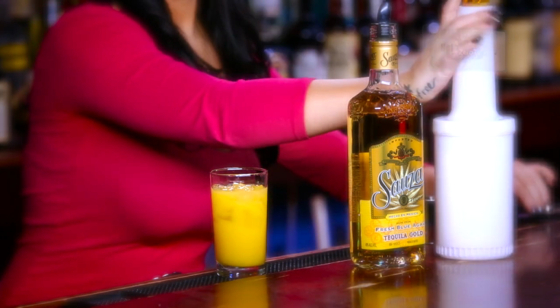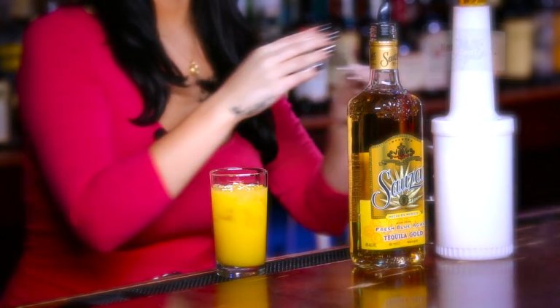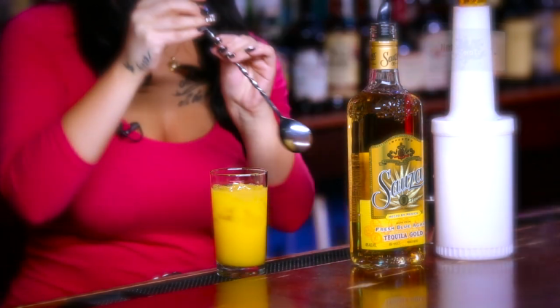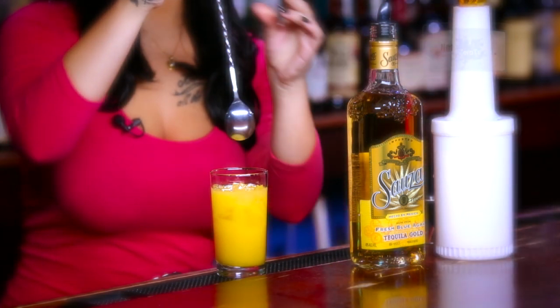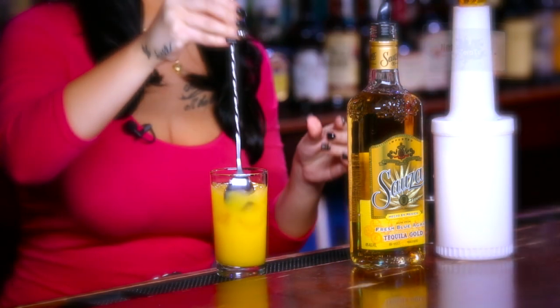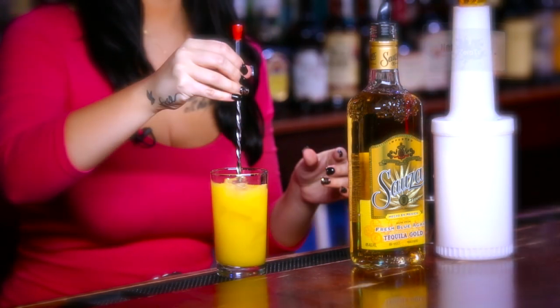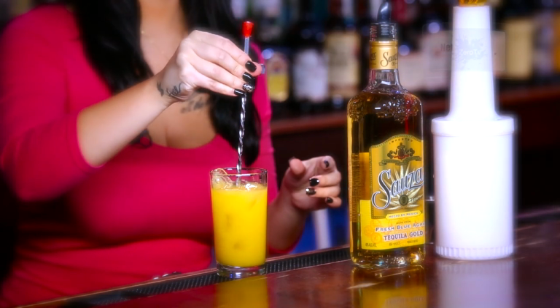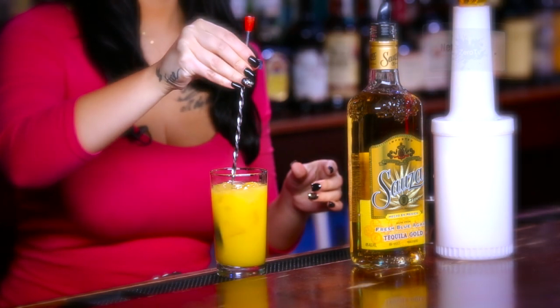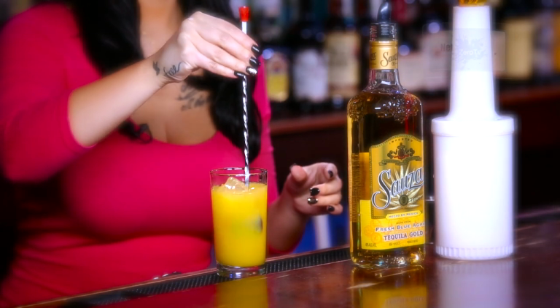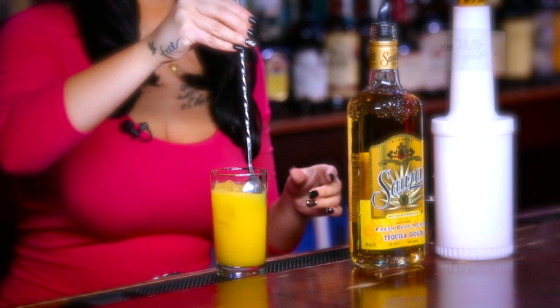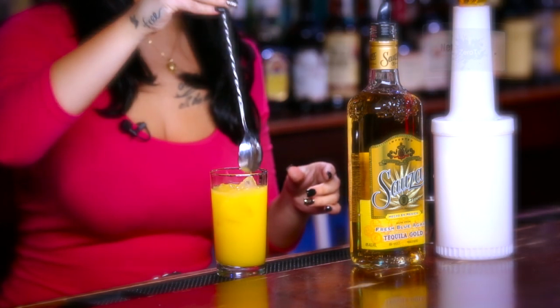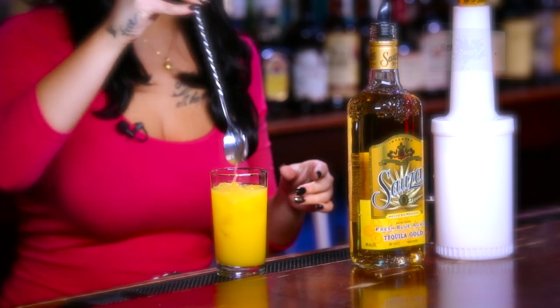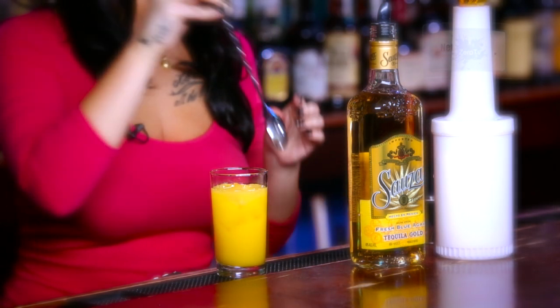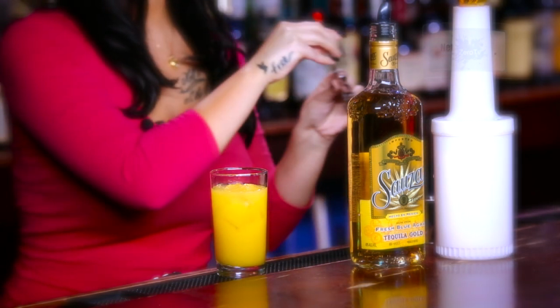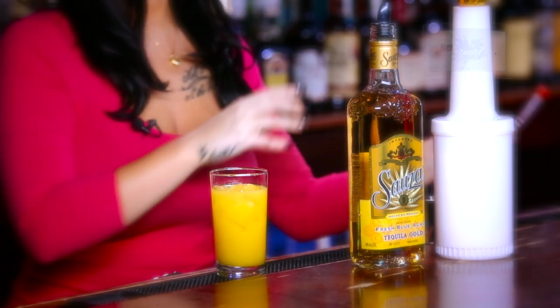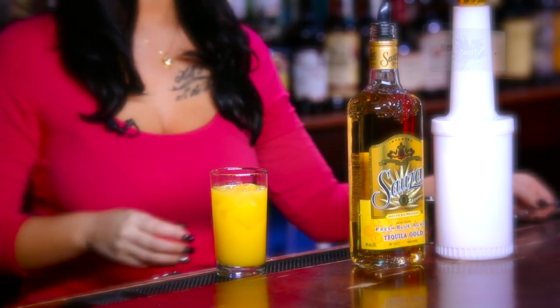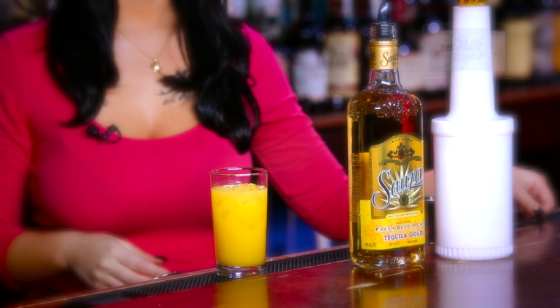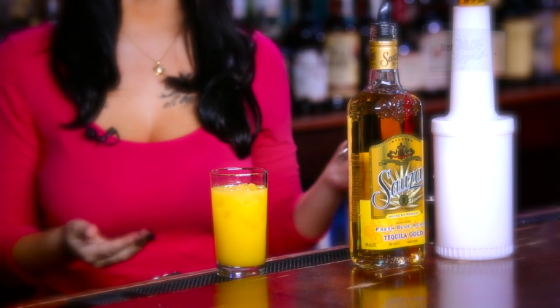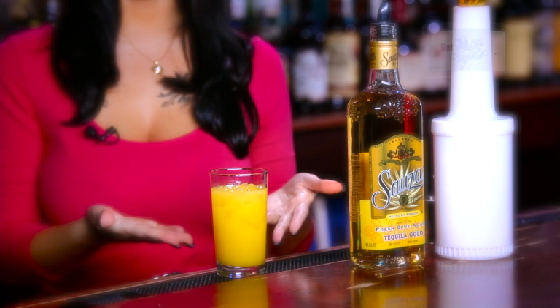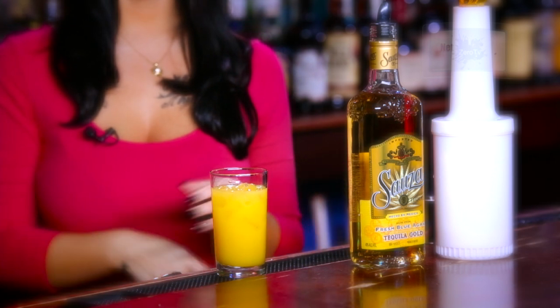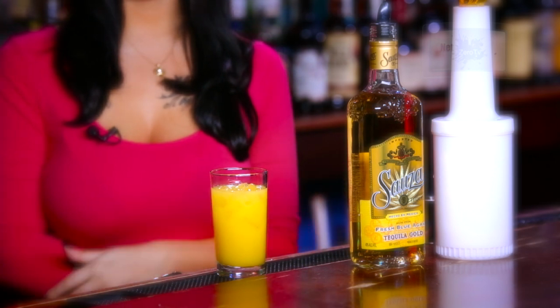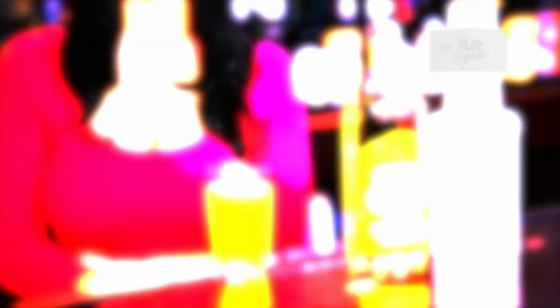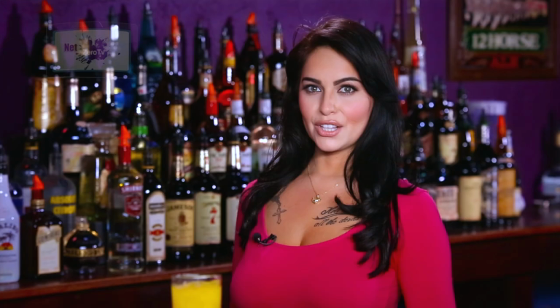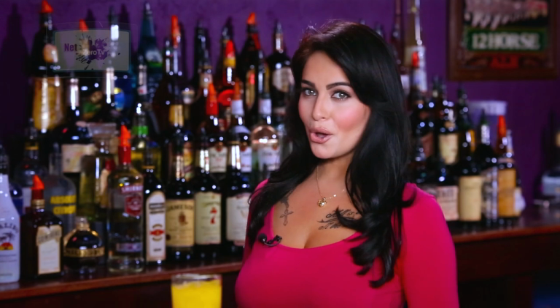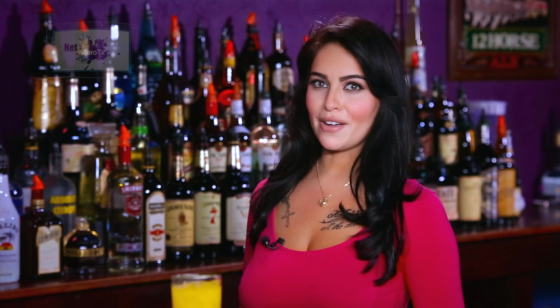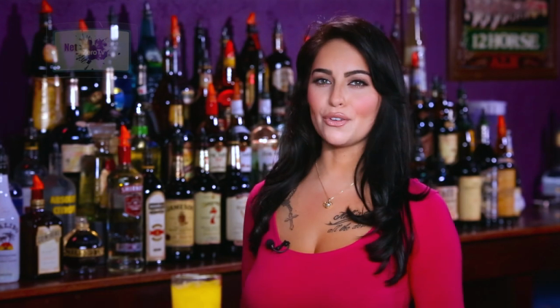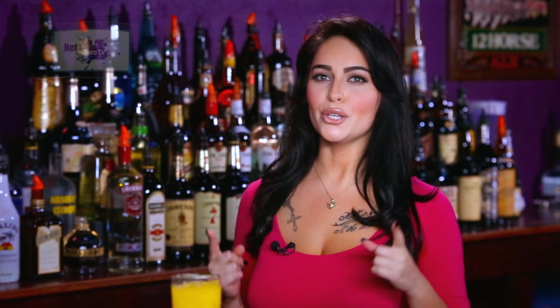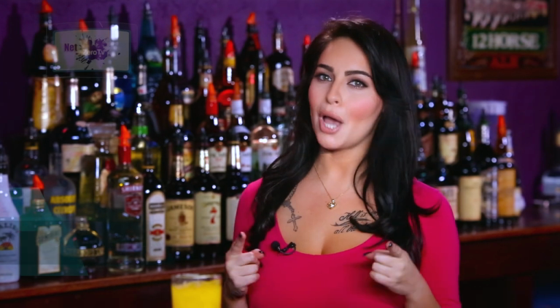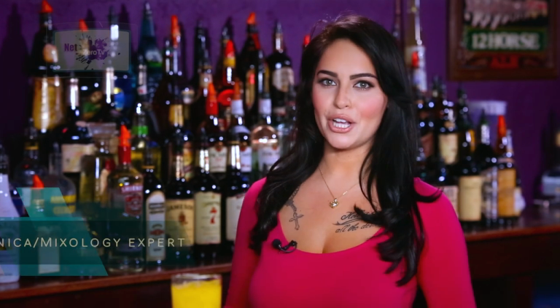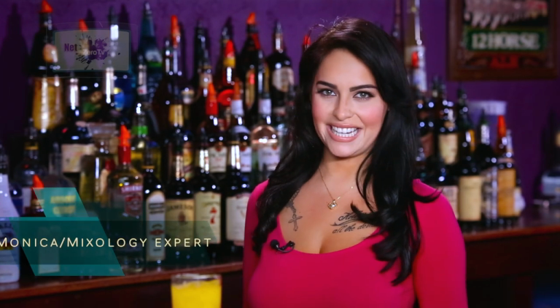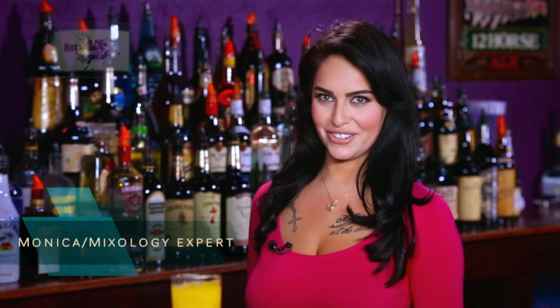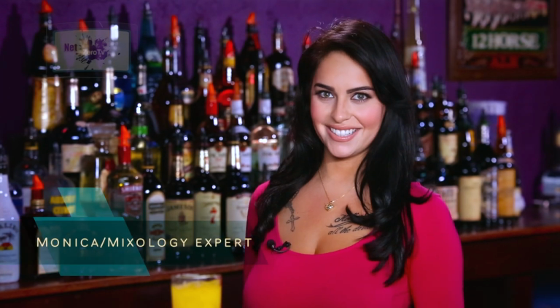Give it a quick stir, and you're done. The gold driver's for all you top shelf tequila drinkers.